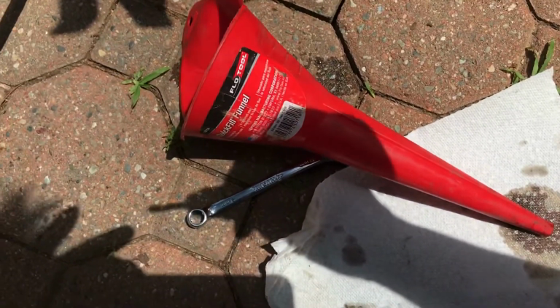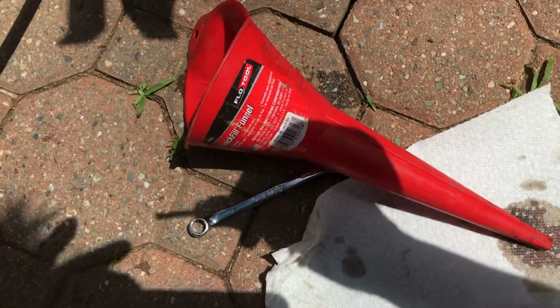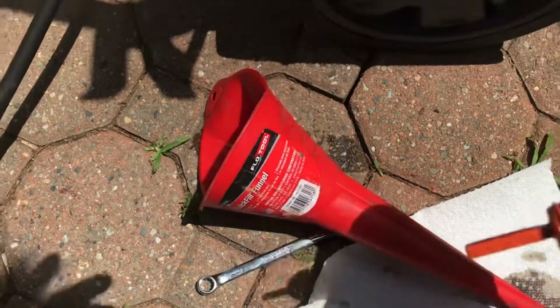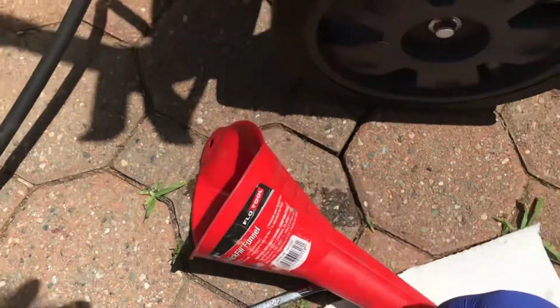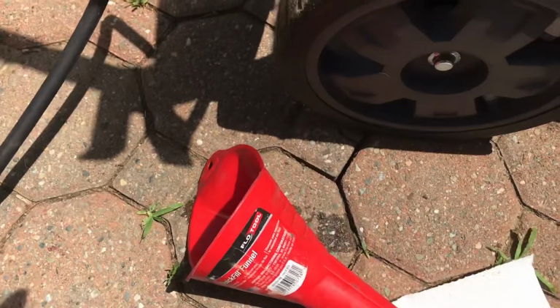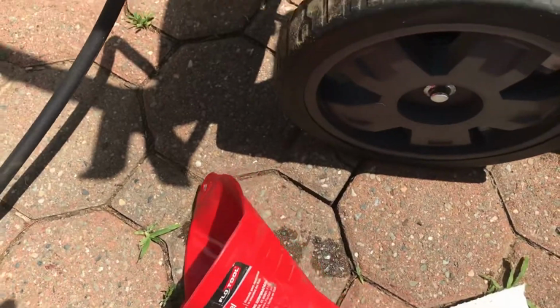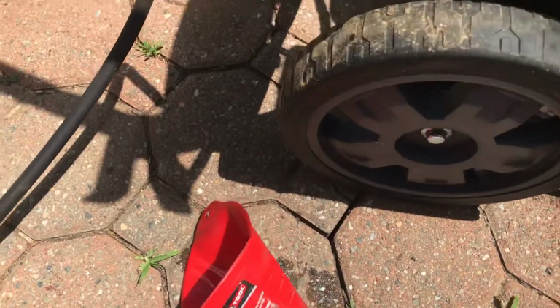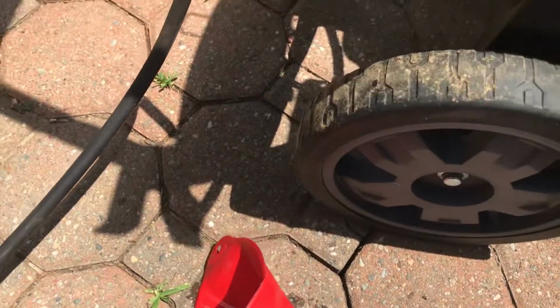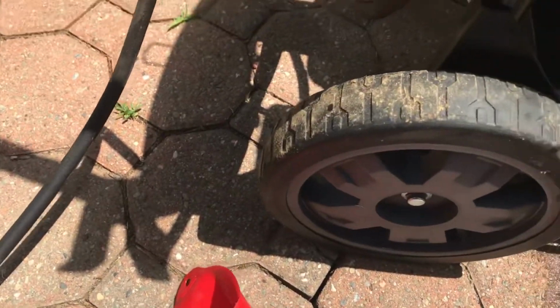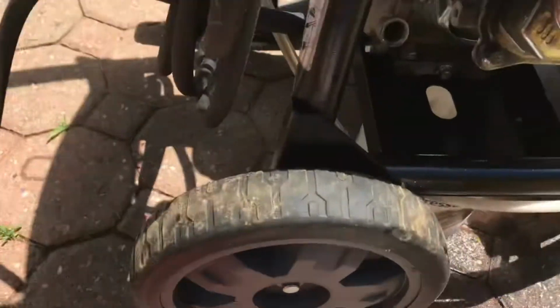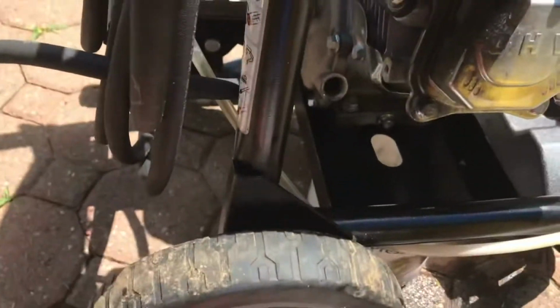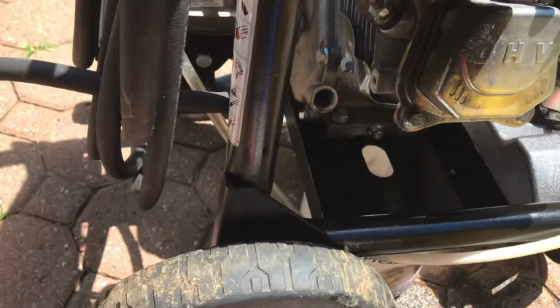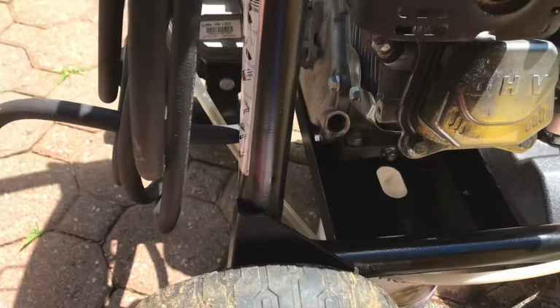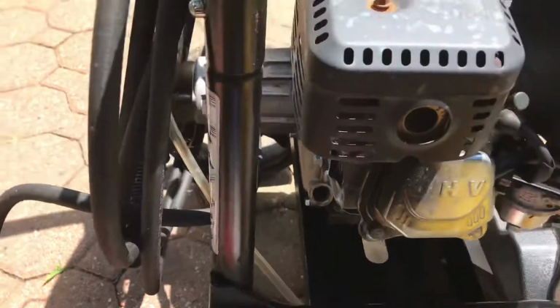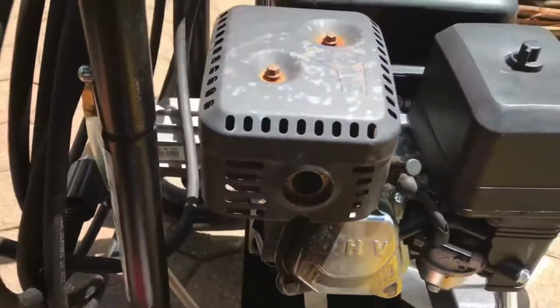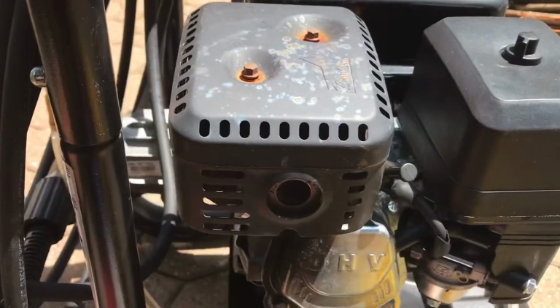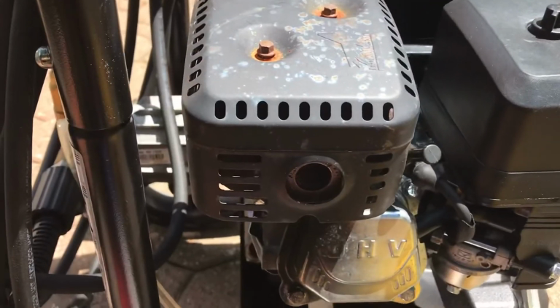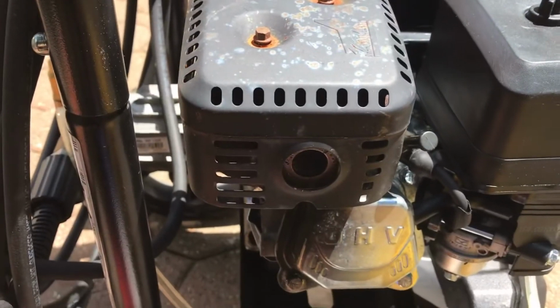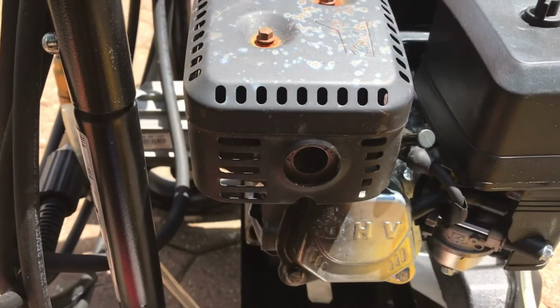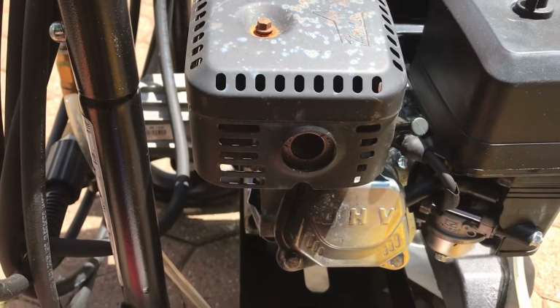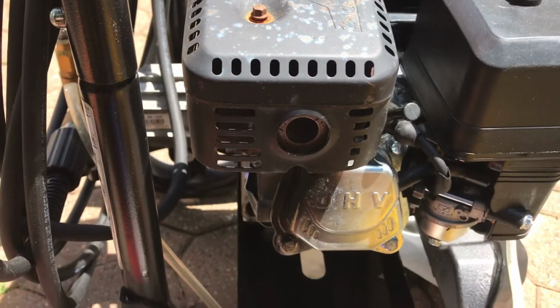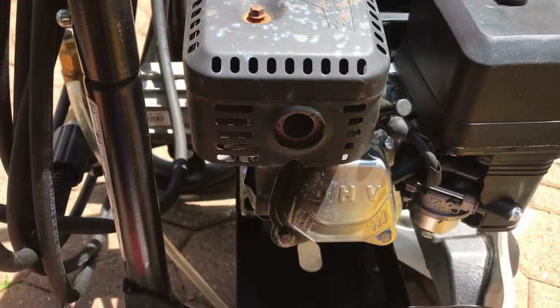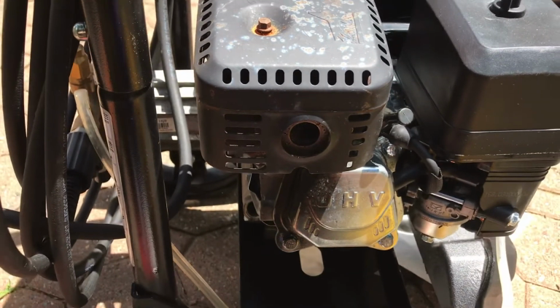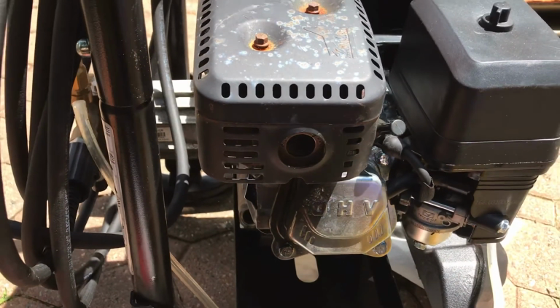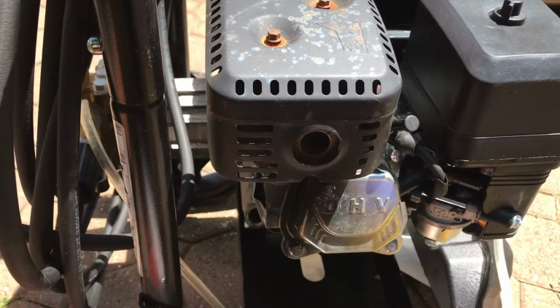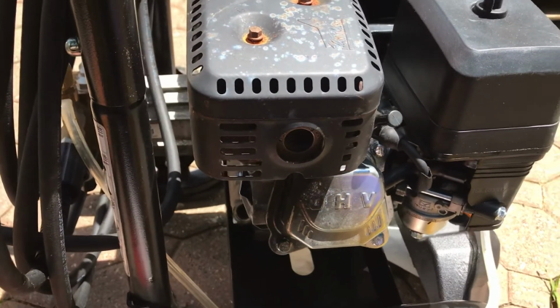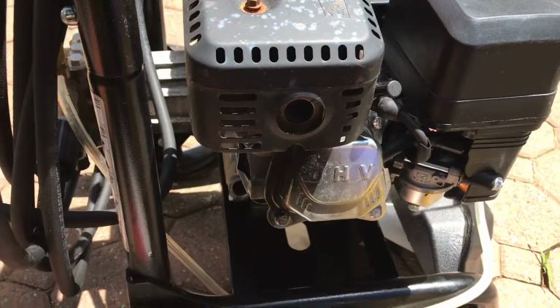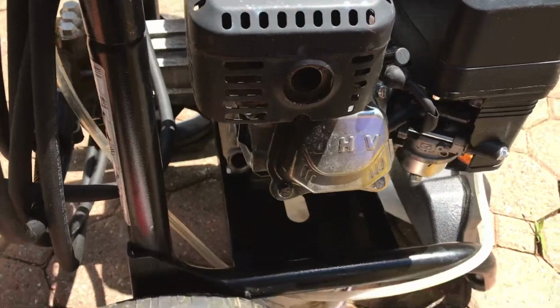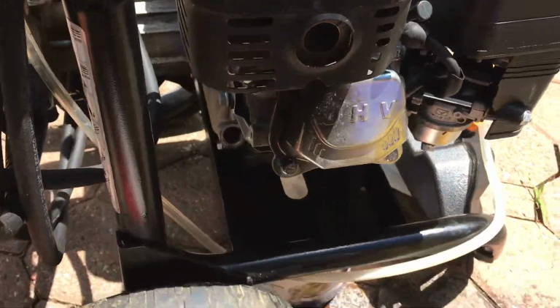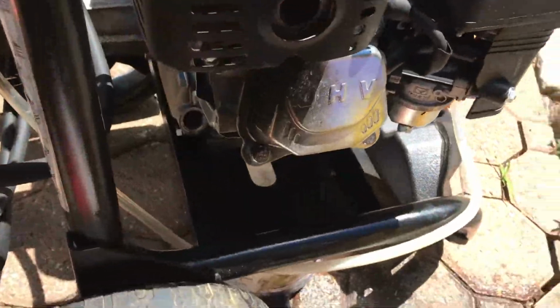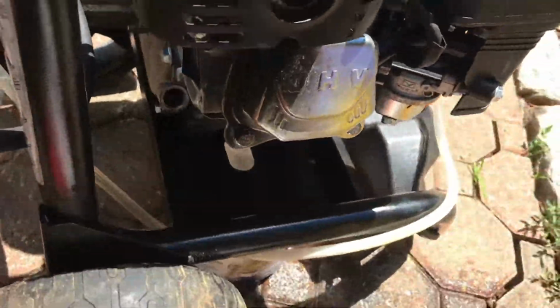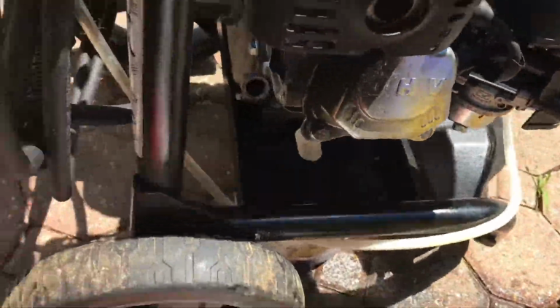So that'll be it — that's how you change the oil in a Generac 3200 PSI max speed pressure washer.